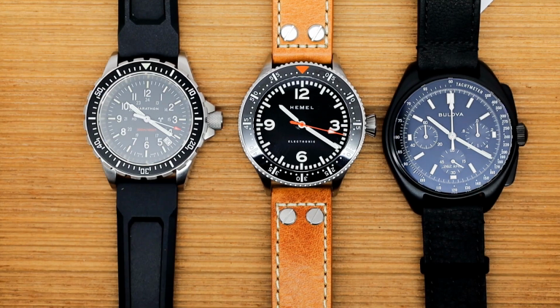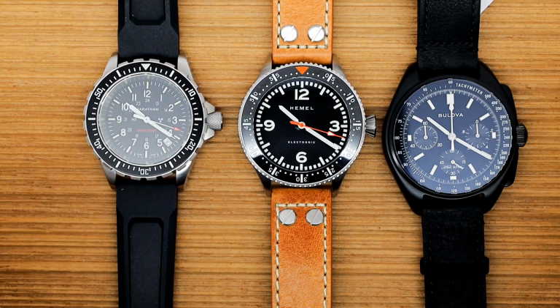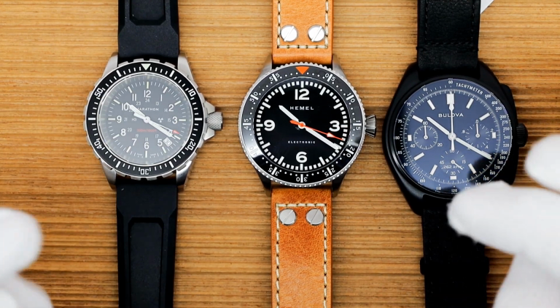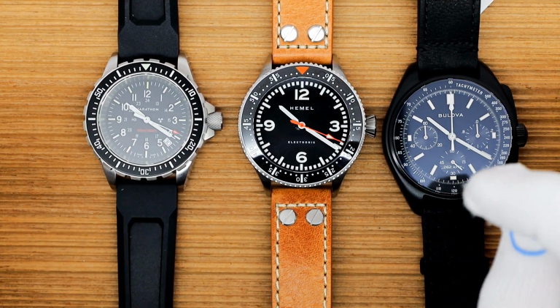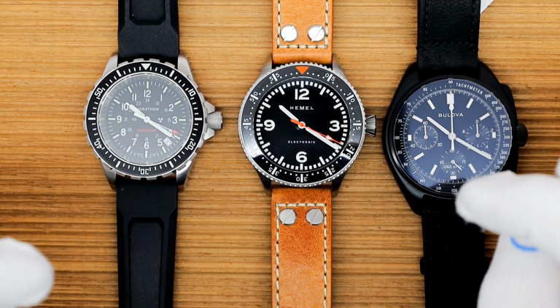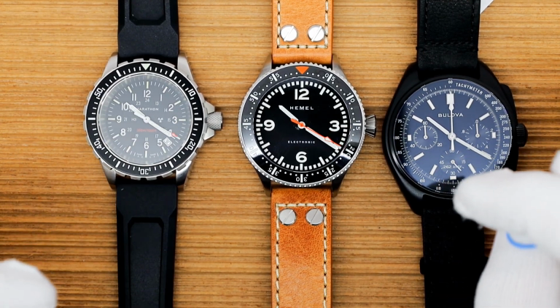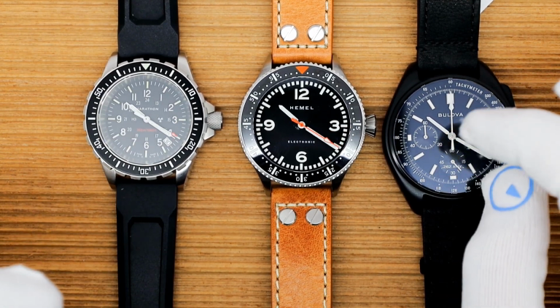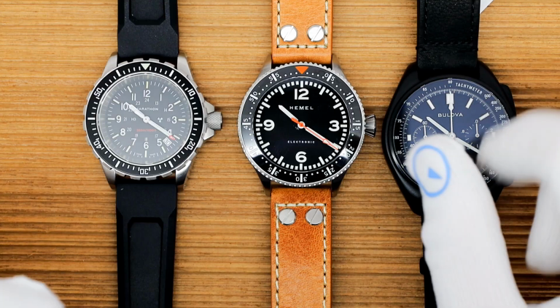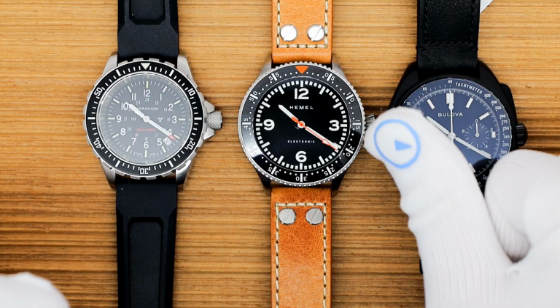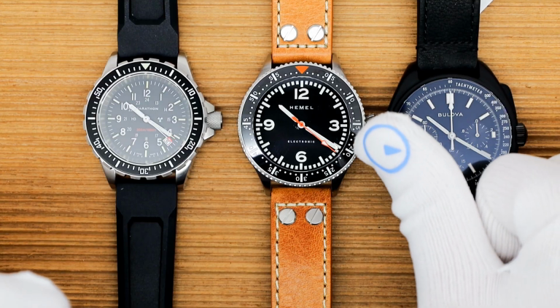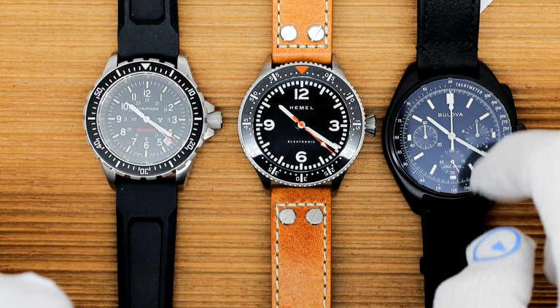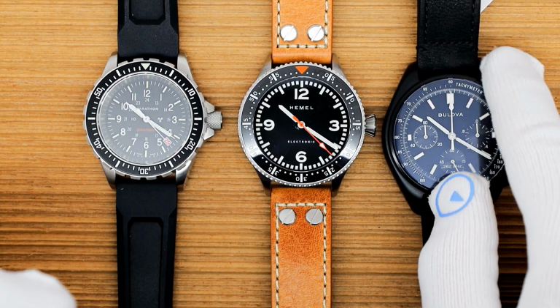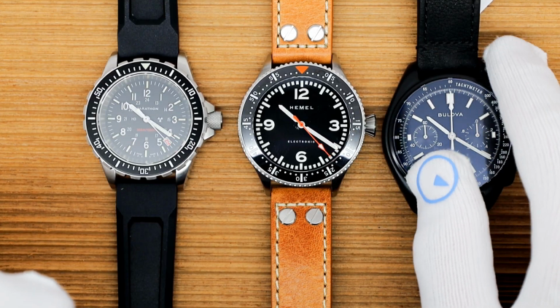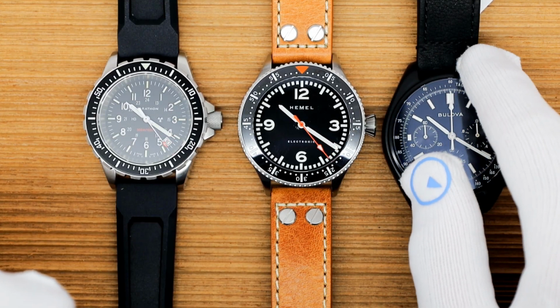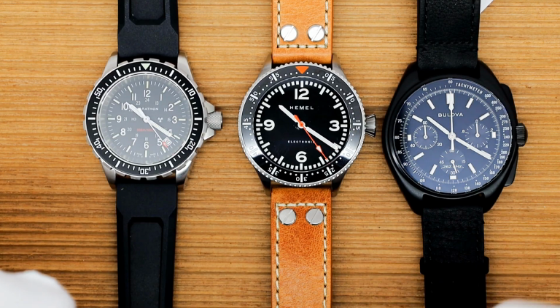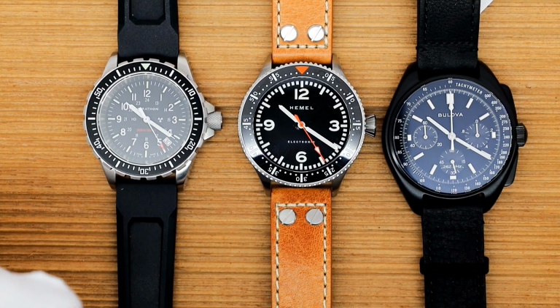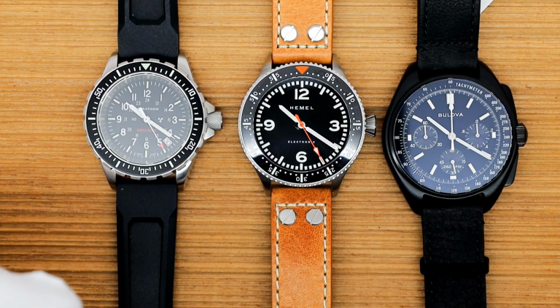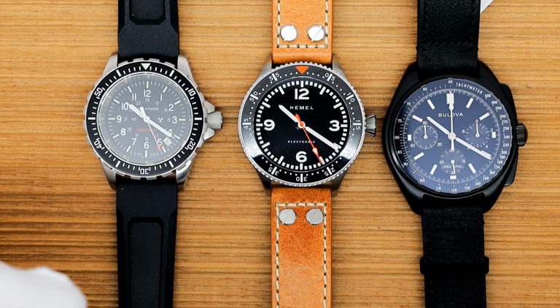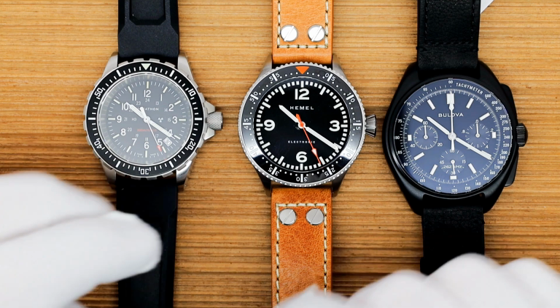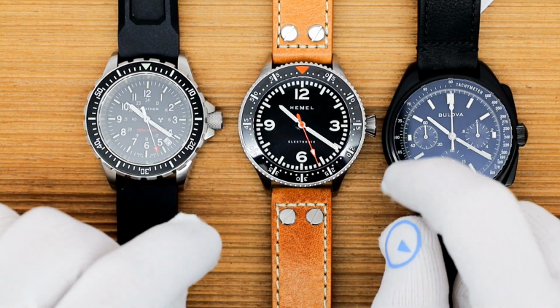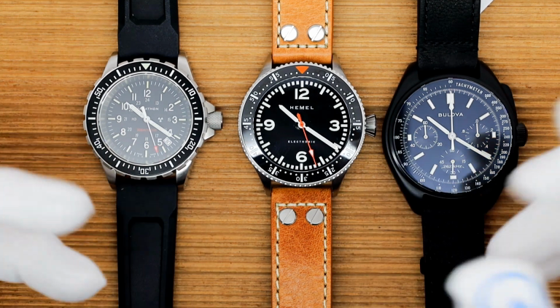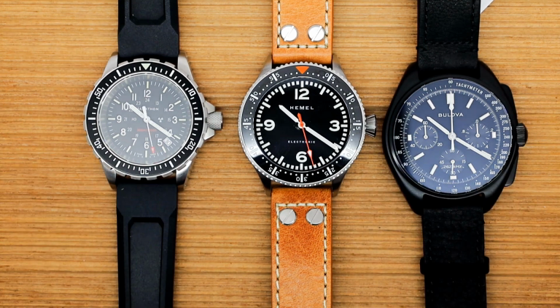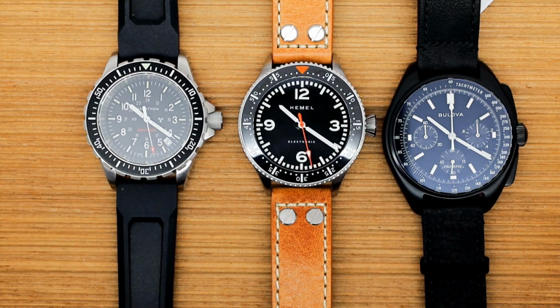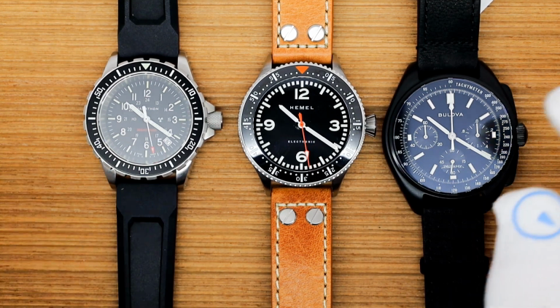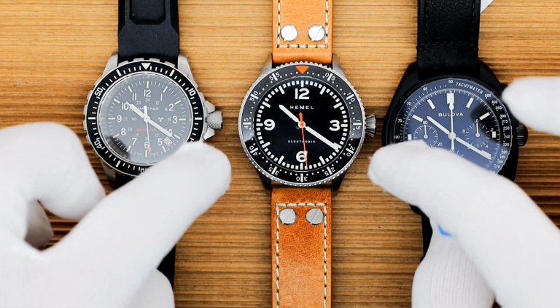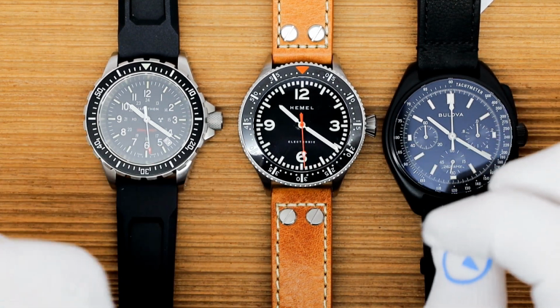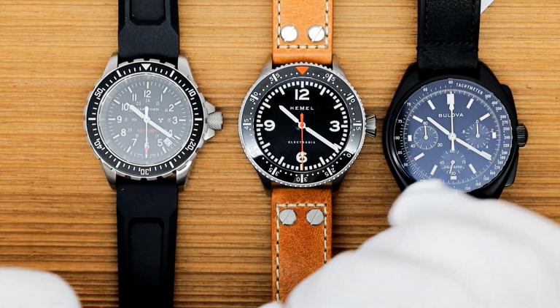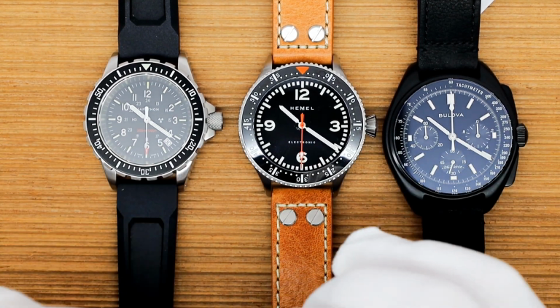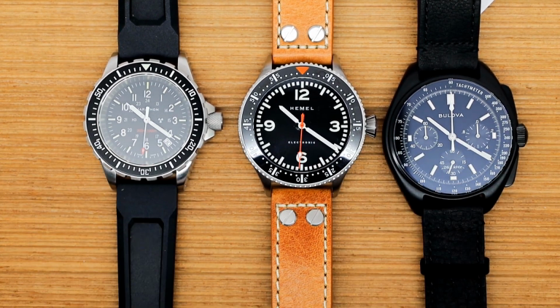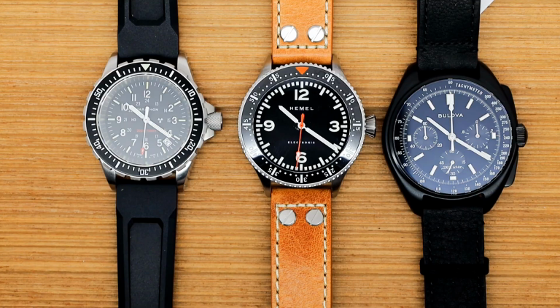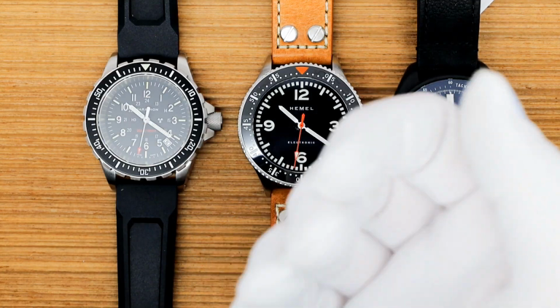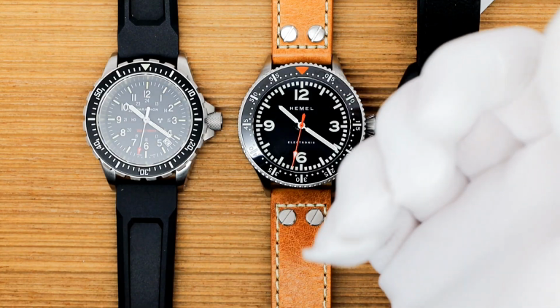This has been Mark from LongIslandWatch.com talking about quartz watches and their accuracy. Please like the video if you enjoyed it, subscribe to the channel if you have not done so. Questions, comments, anything else you want to add — I'd love to read it. Put it down below and I'll address it as soon as I can. Thank you very much for watching.